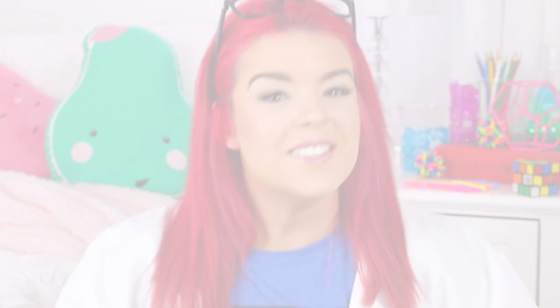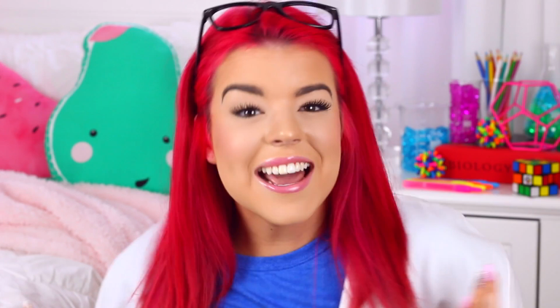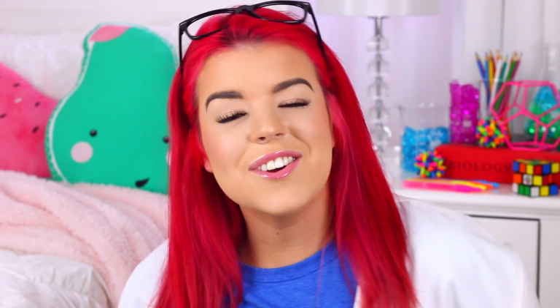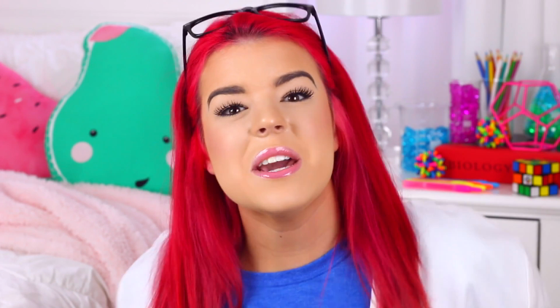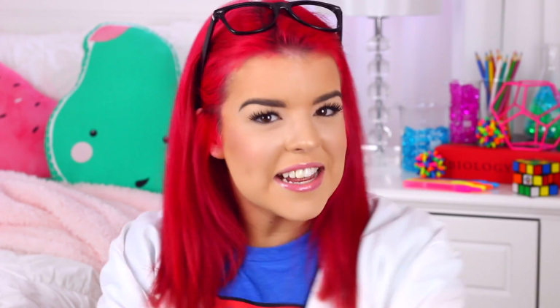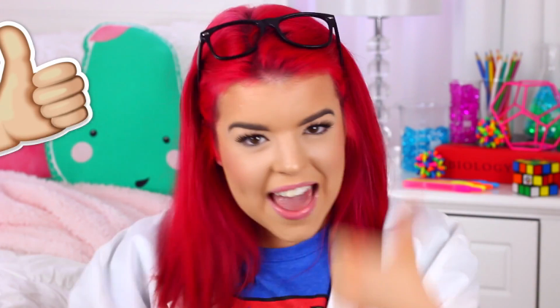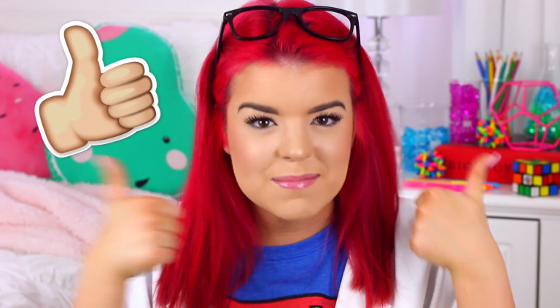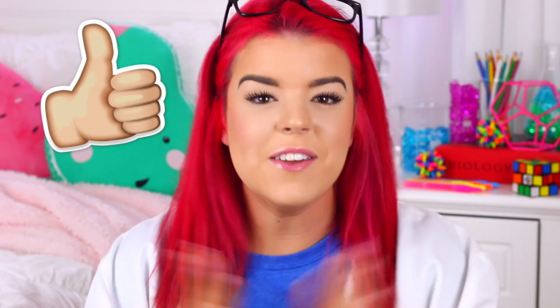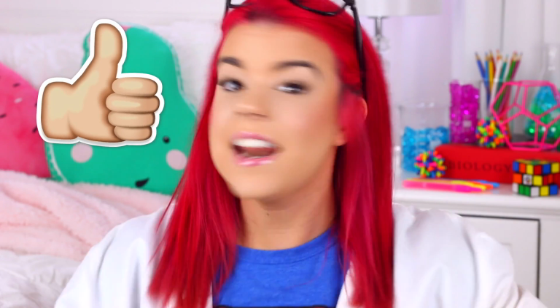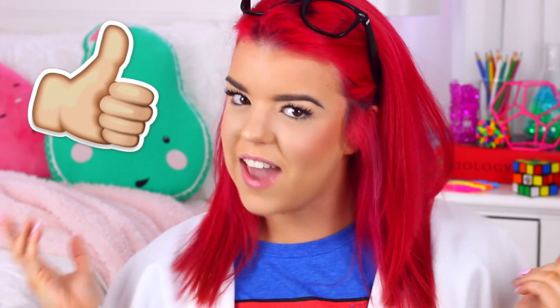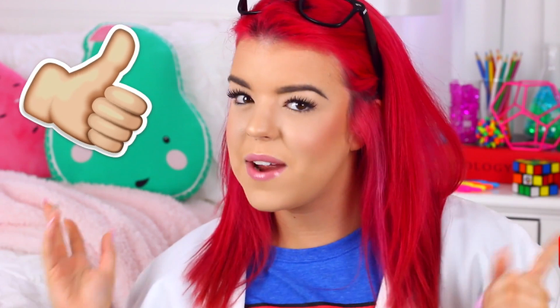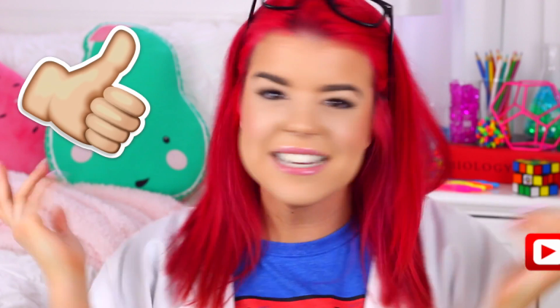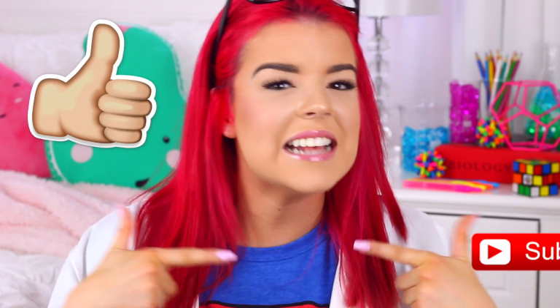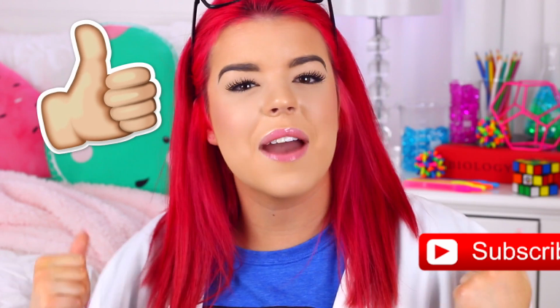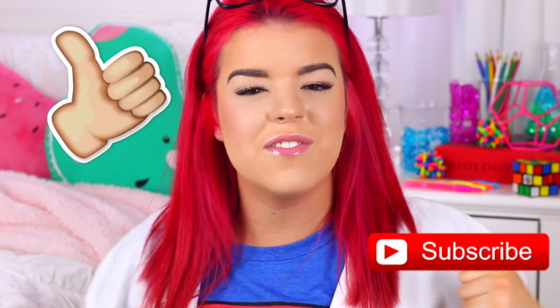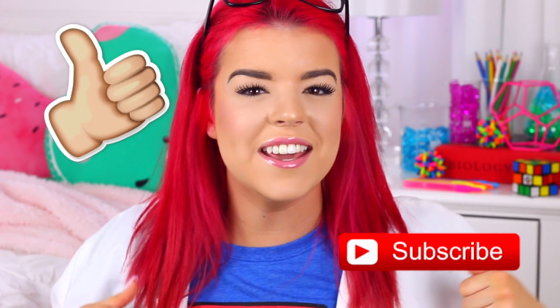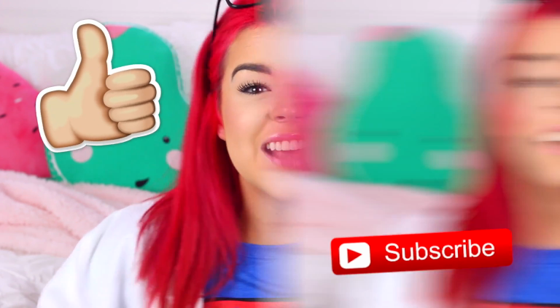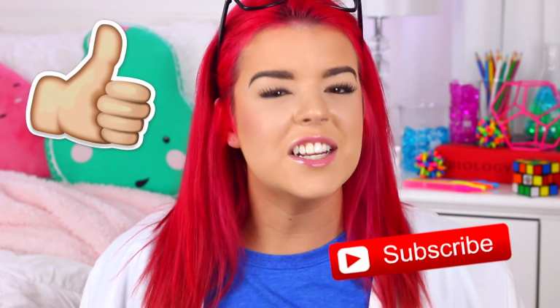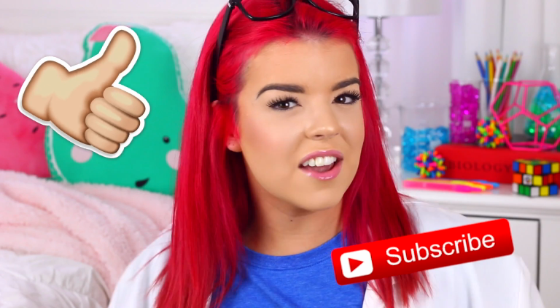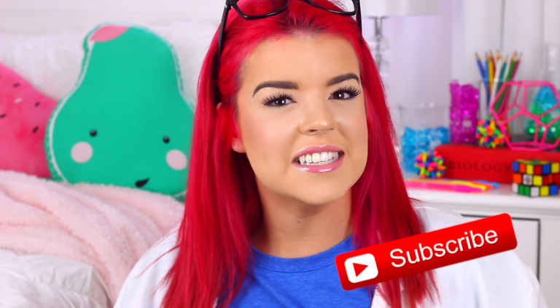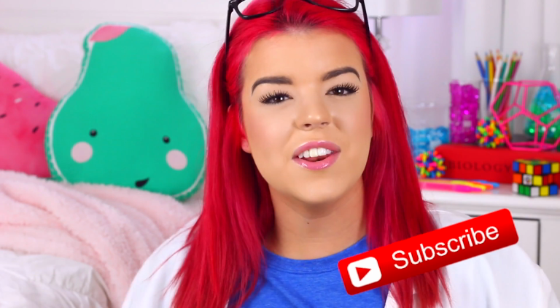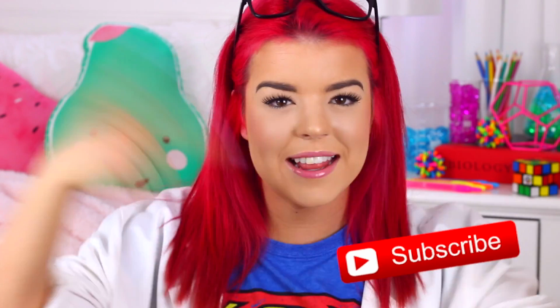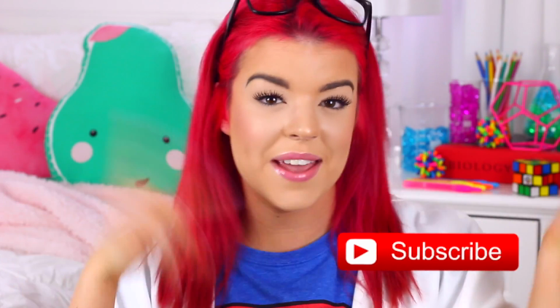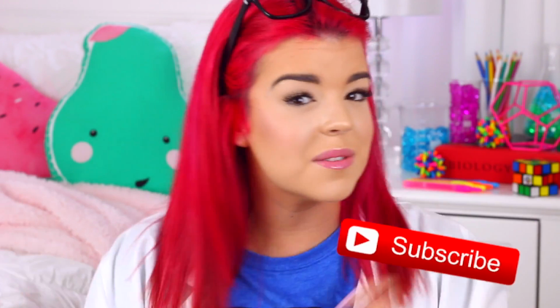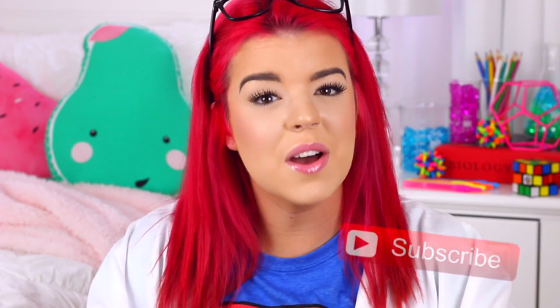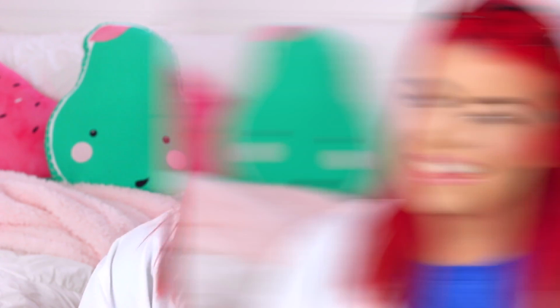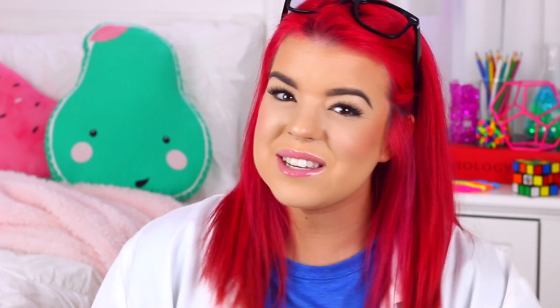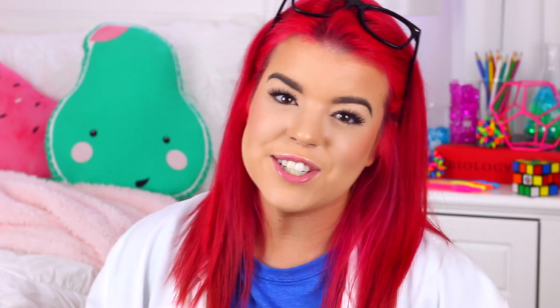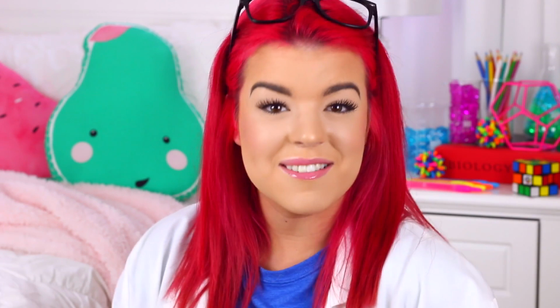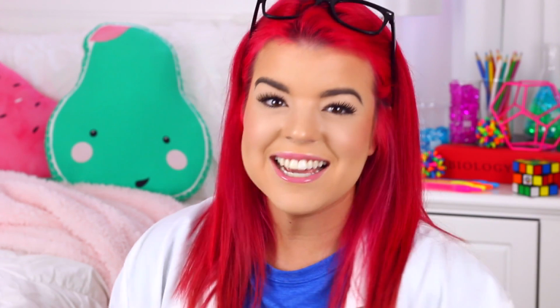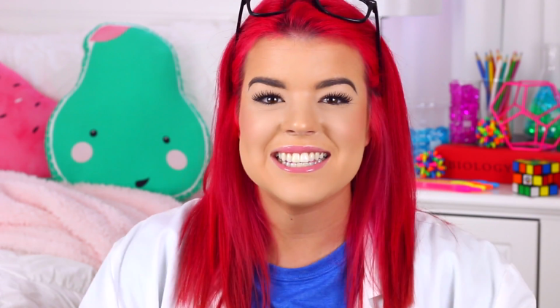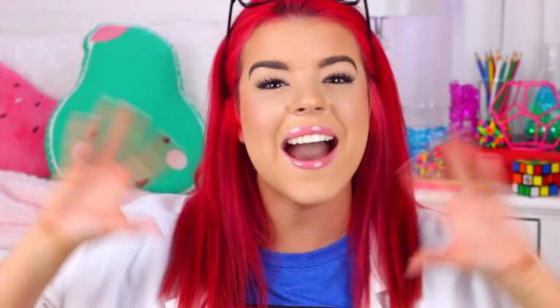I hope you guys enjoyed the video. Don't forget to give it a thumbs up if you did, and if you haven't already, please click that subscribe button for more videos. Don't forget to check out Karina's slime video — there will be a link to it in the description box. Thank you so much for watching, and I will speak to you guys next time. Bye!